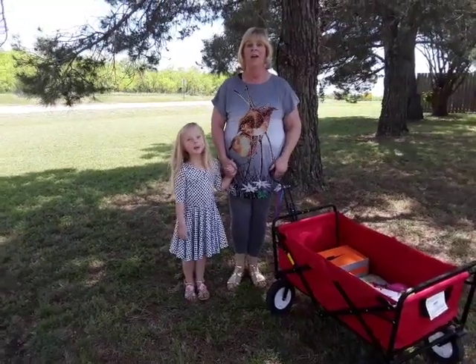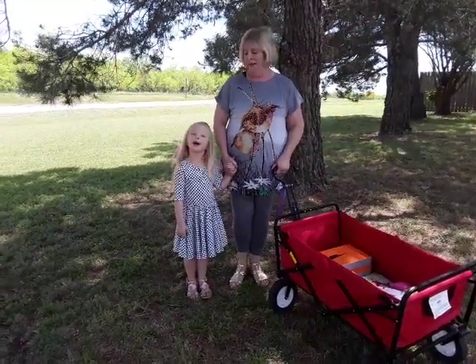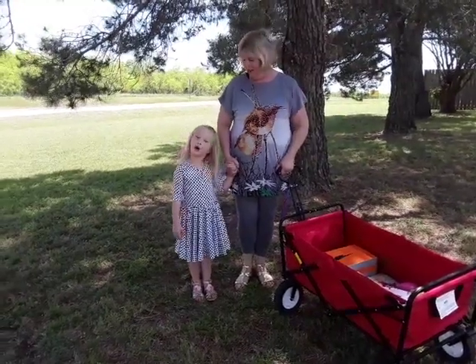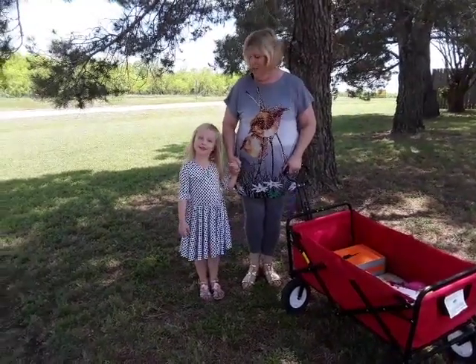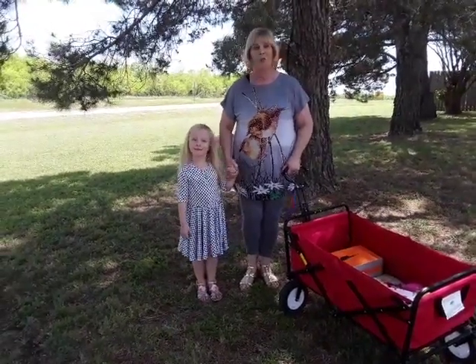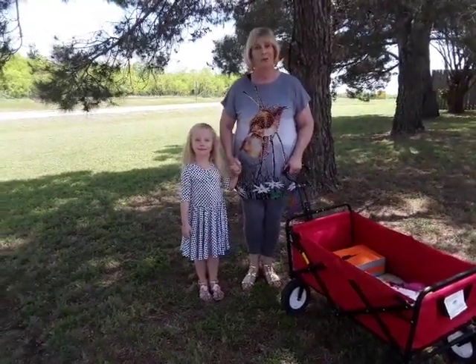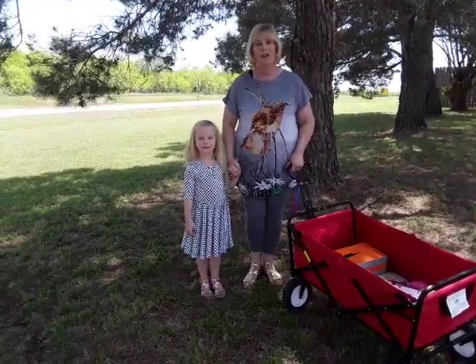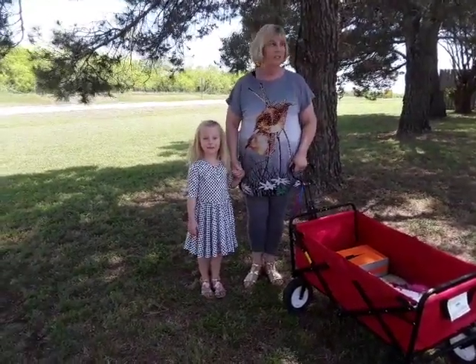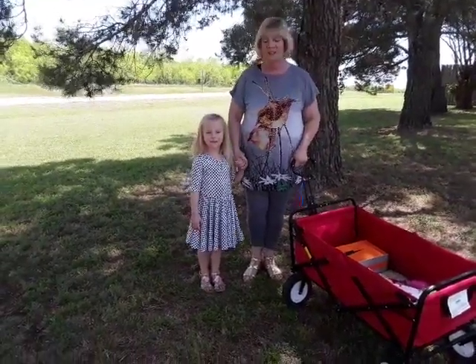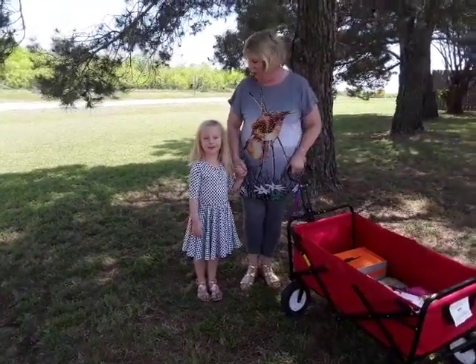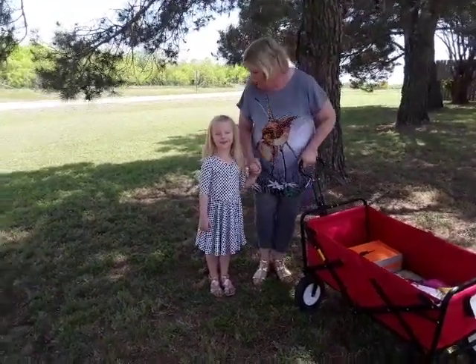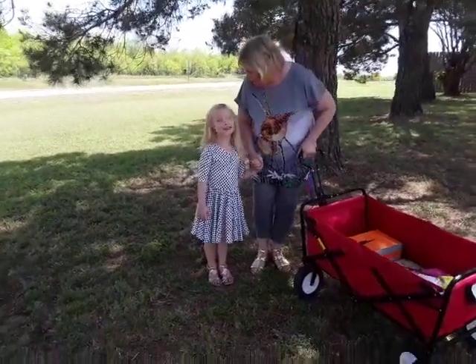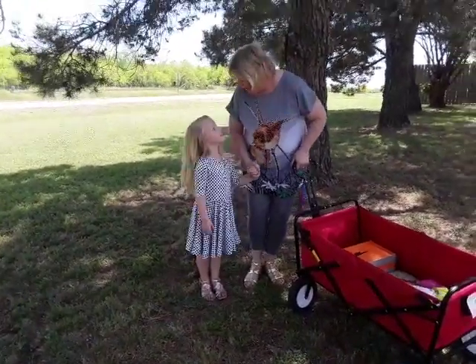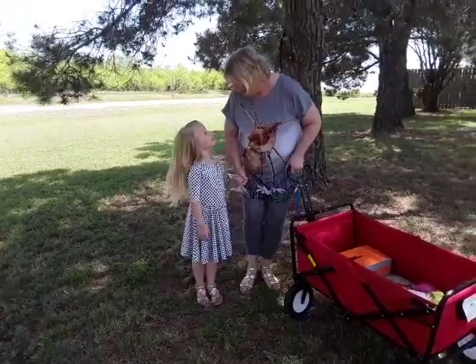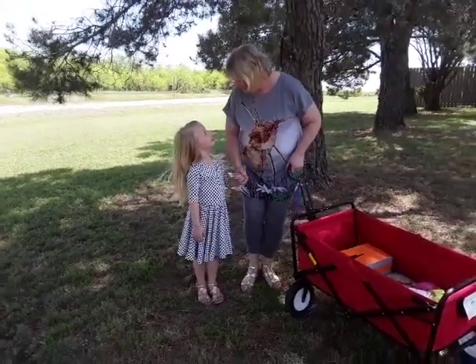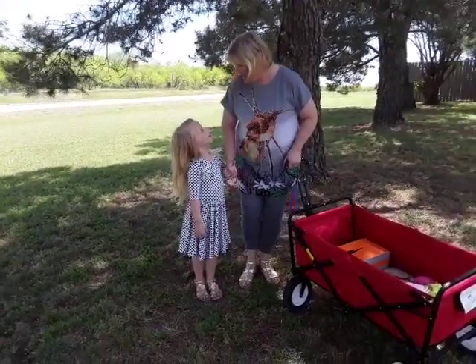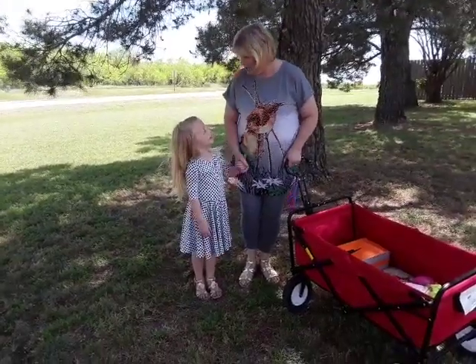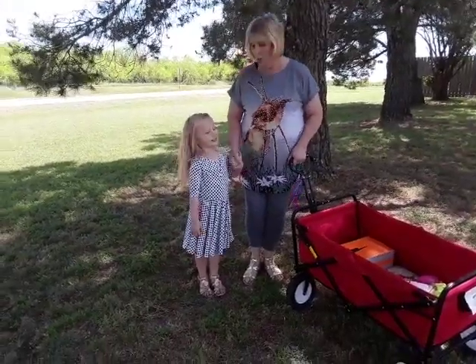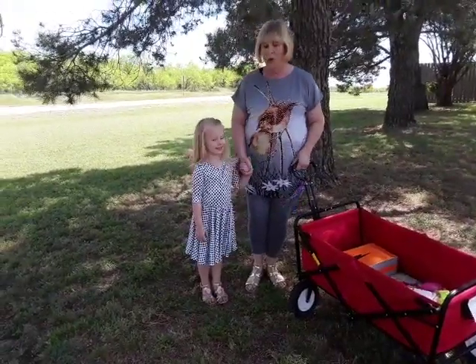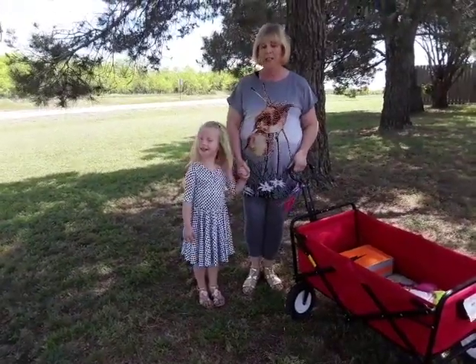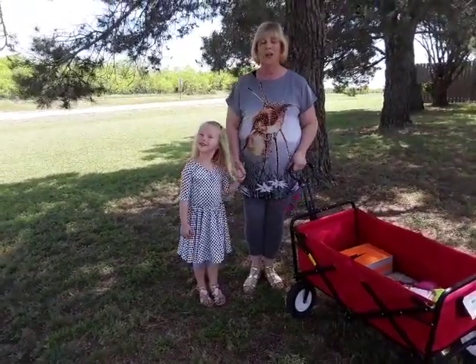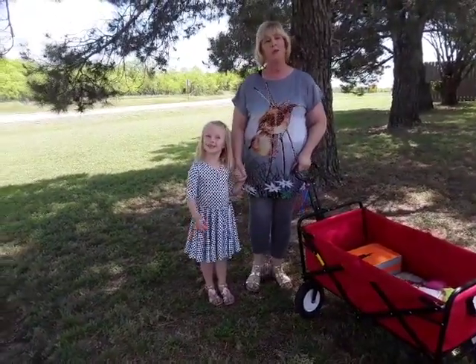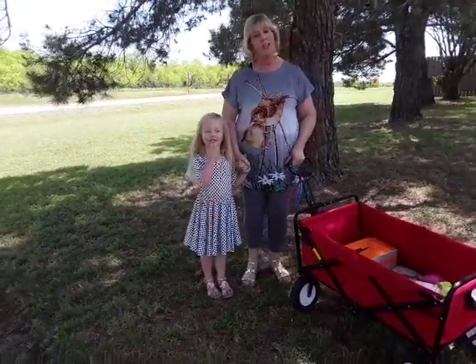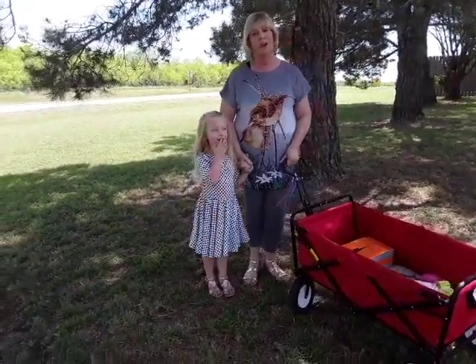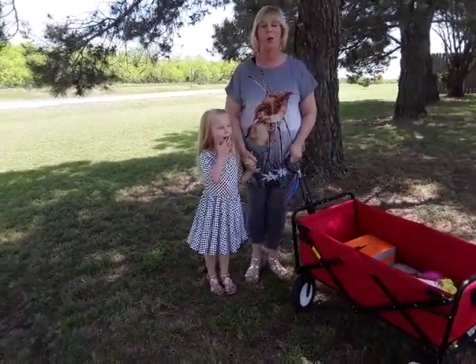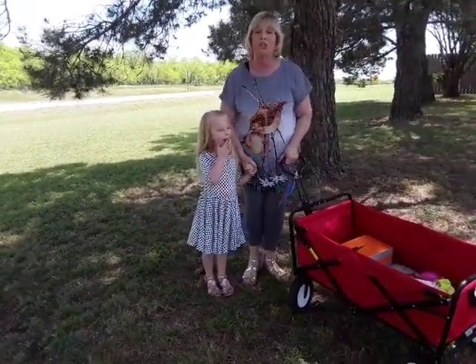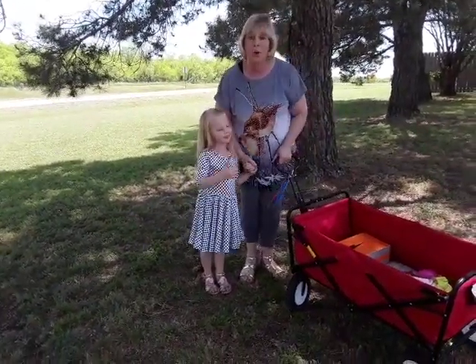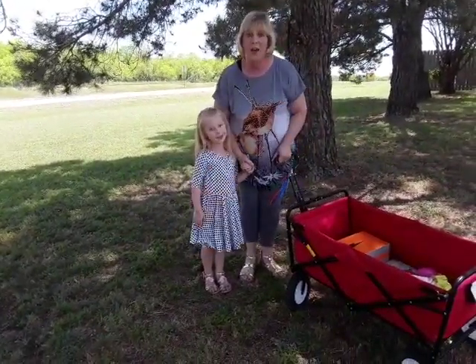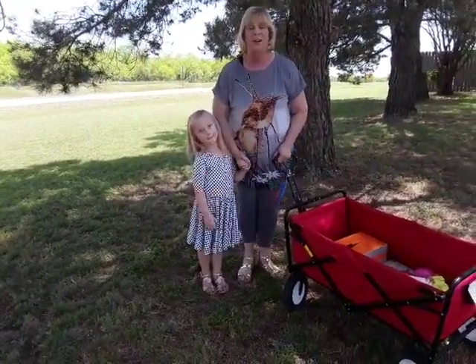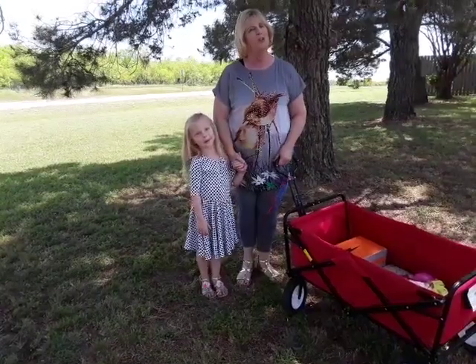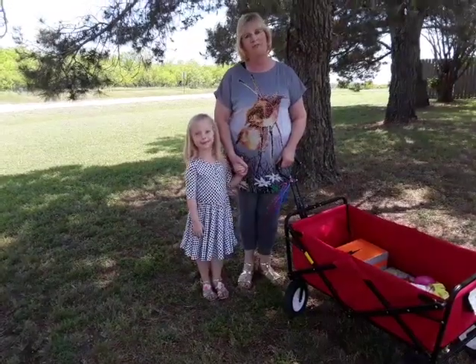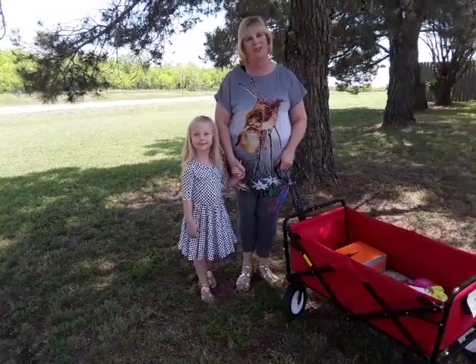We're at Everly's house! So thank you for sharing your house with us today and your sidewalk. We're going to get started, but before we get started we want to wish everyone well. We sure have missed you.